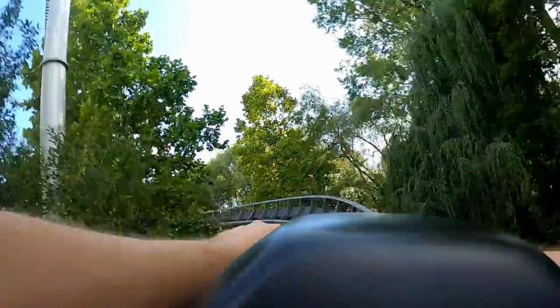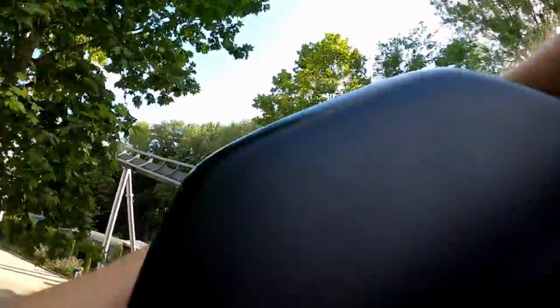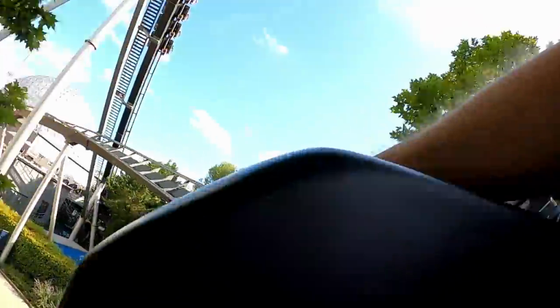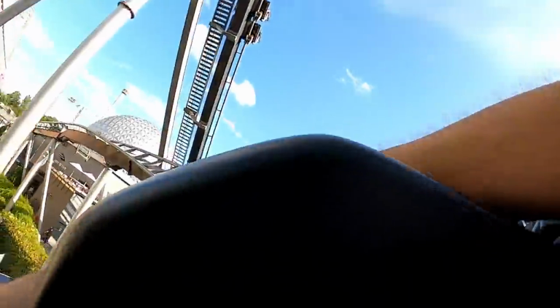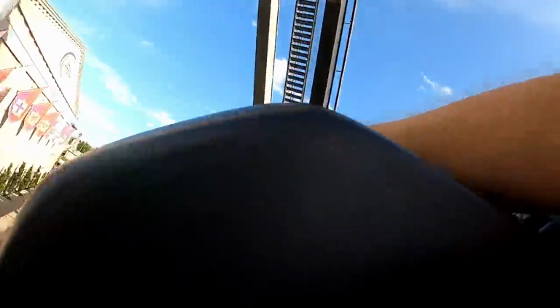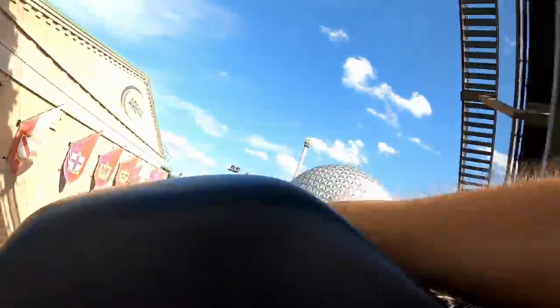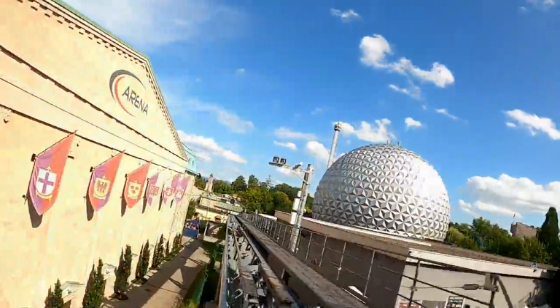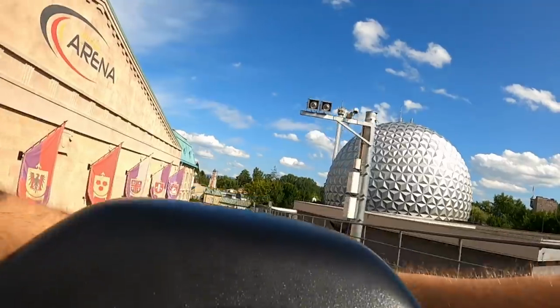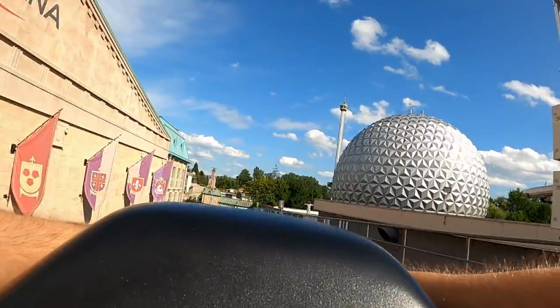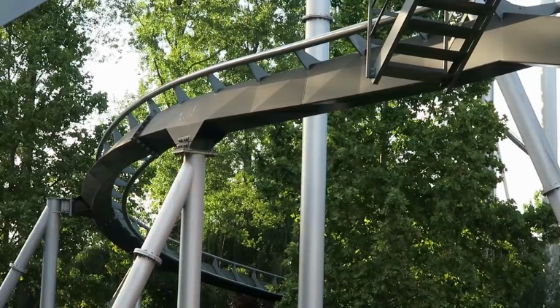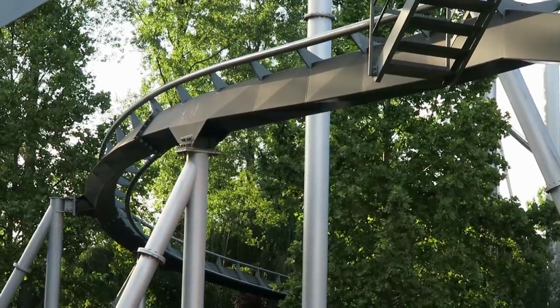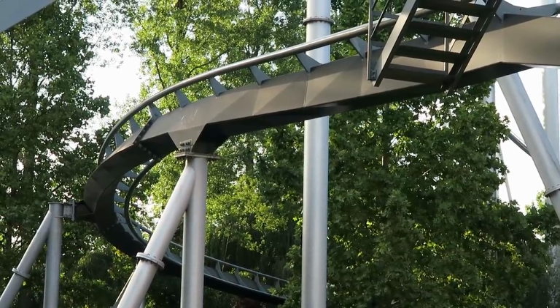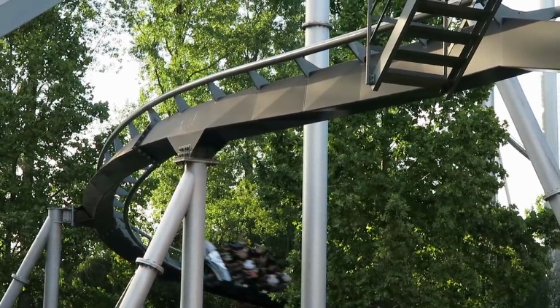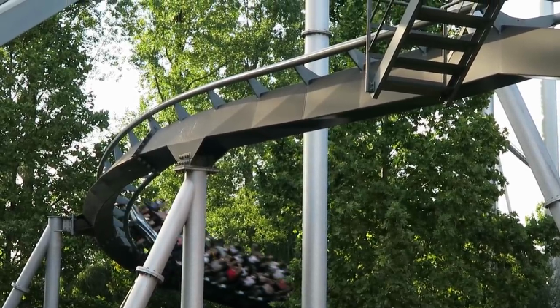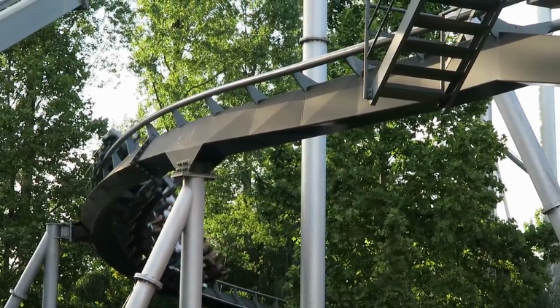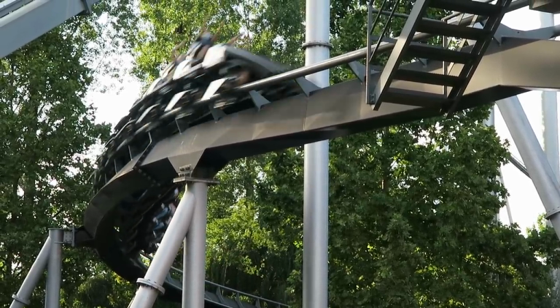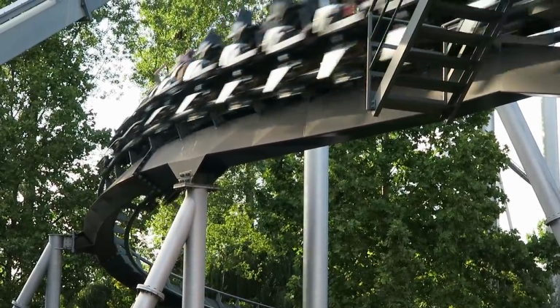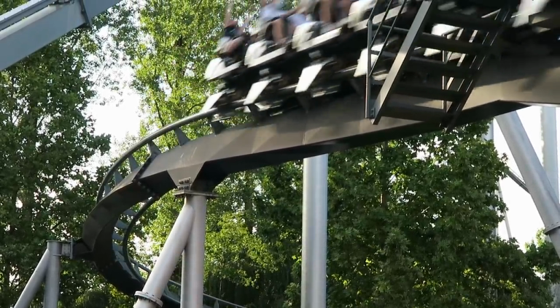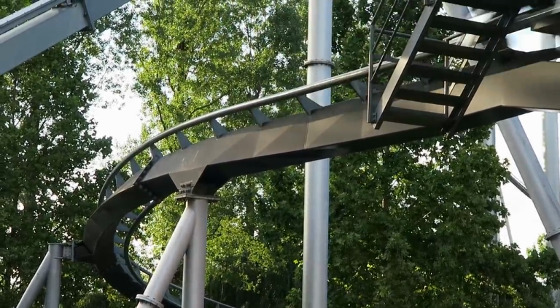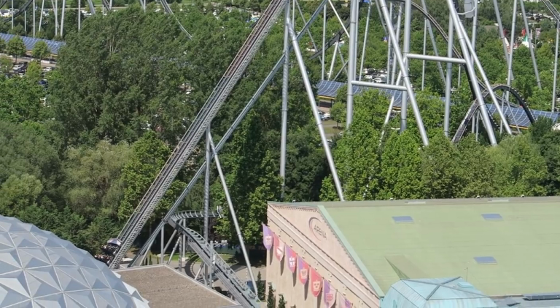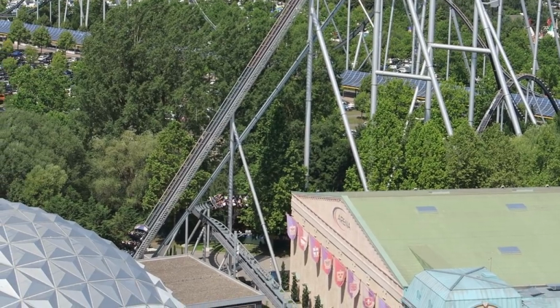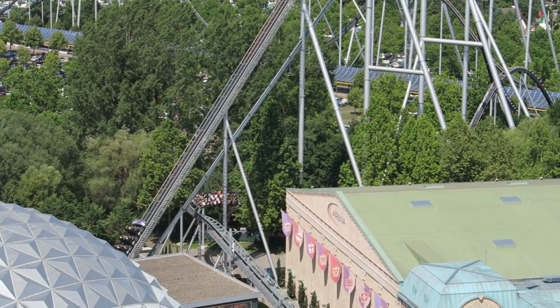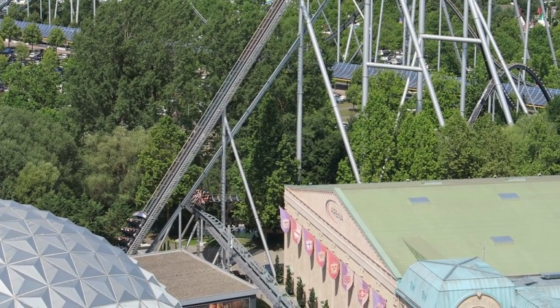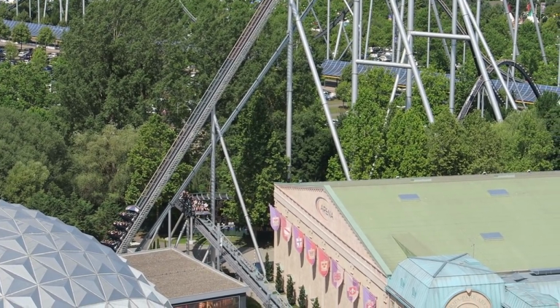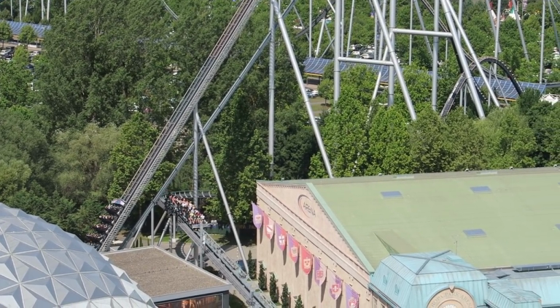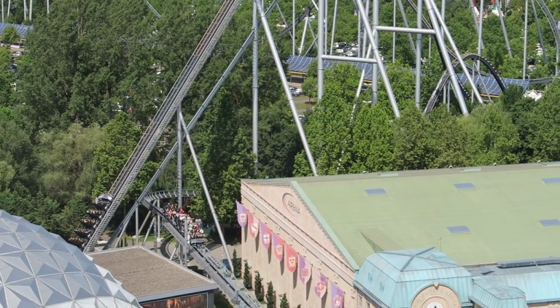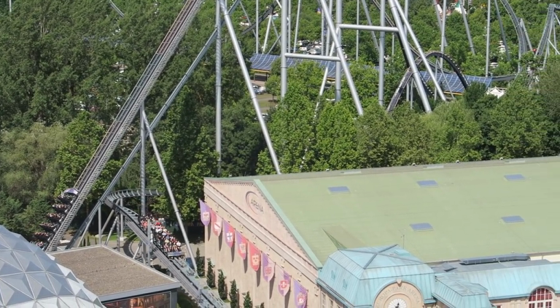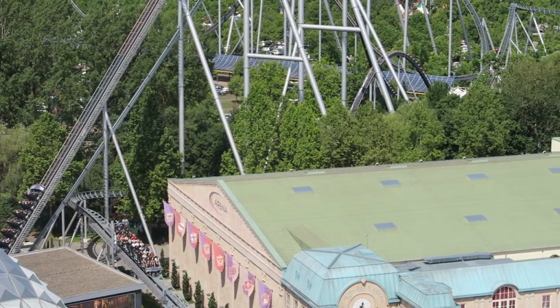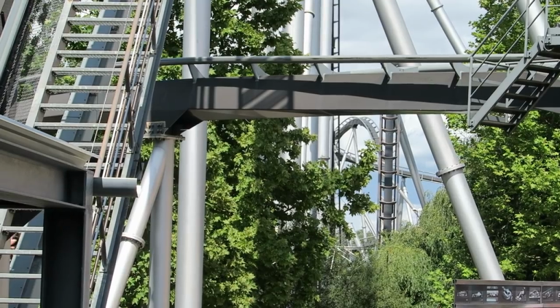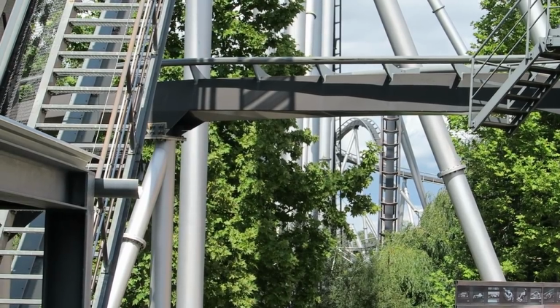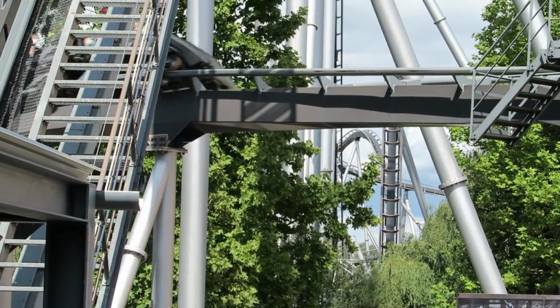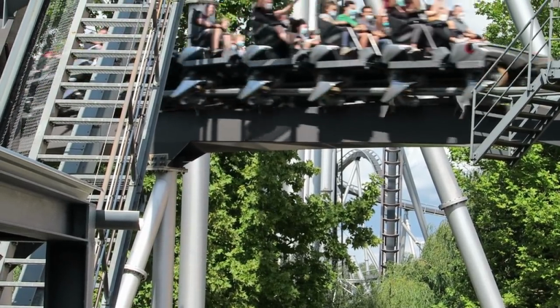Silver Star then has a unique and wild finale. There's a snappy S-bend that leads into the brake run — the element gives some lateral jolts, and then you're lurched forwards as you hit the brakes with a ton of speed. This is one of the few B&M hypers that finishes with a legitimate bang.